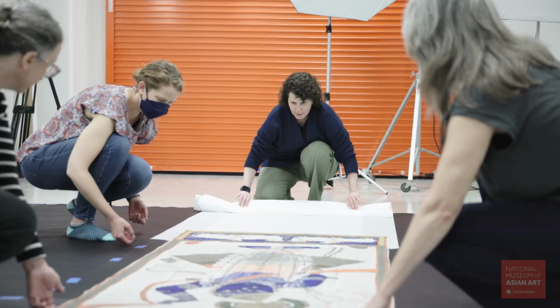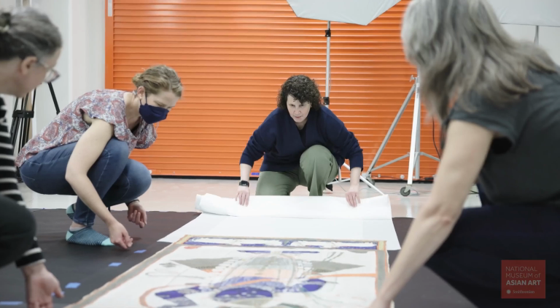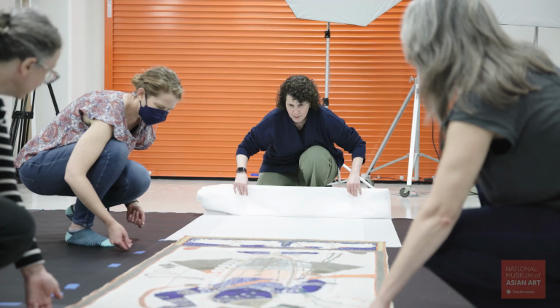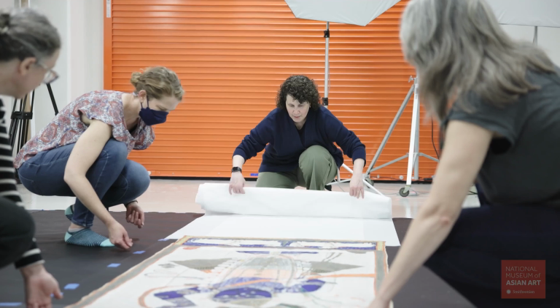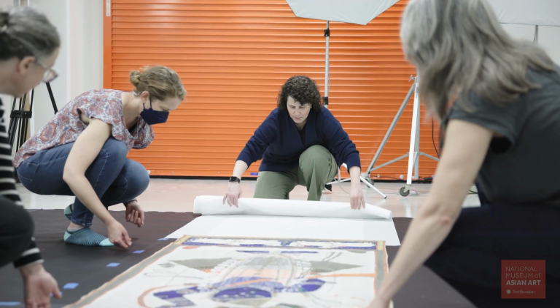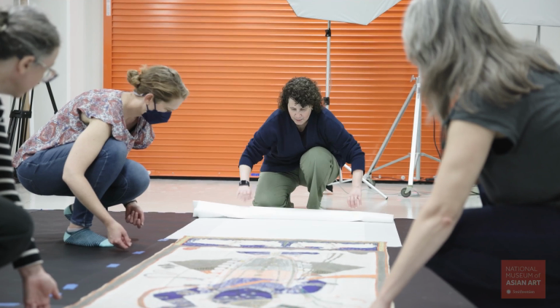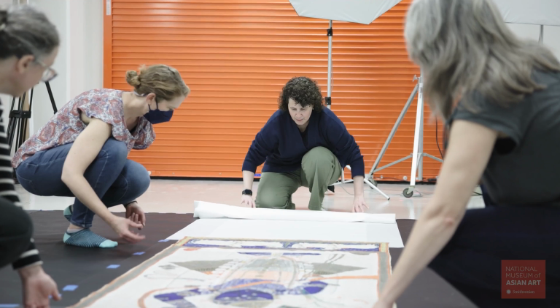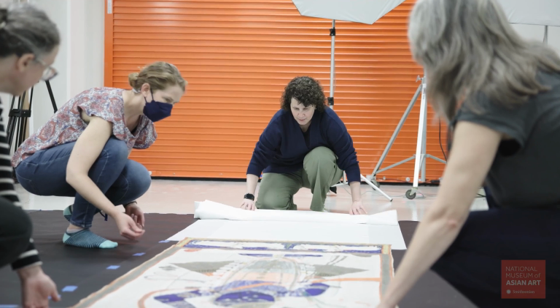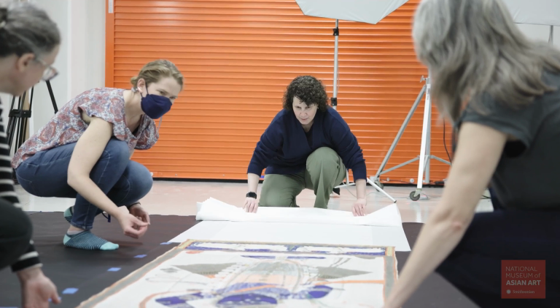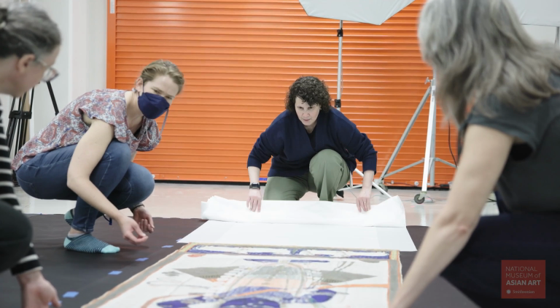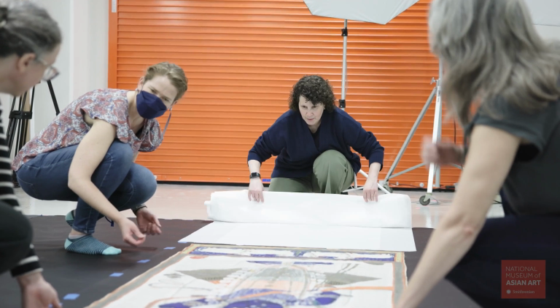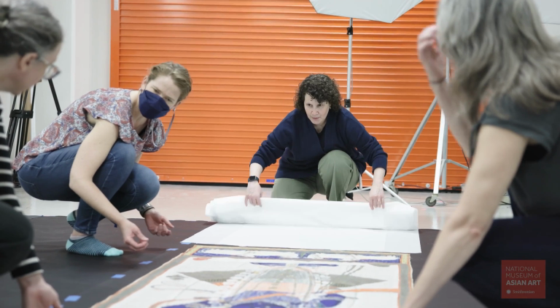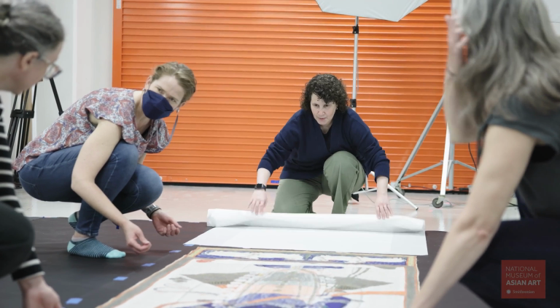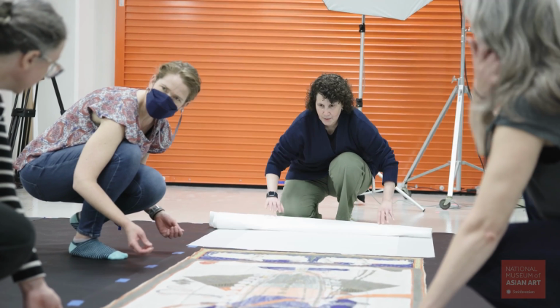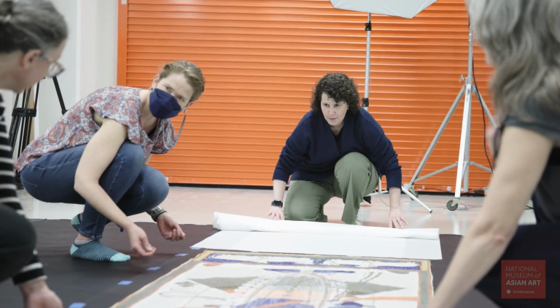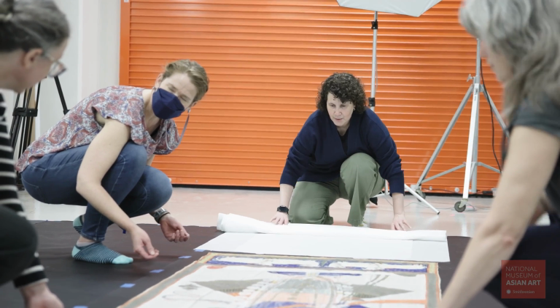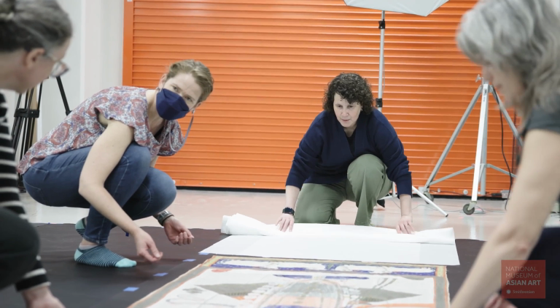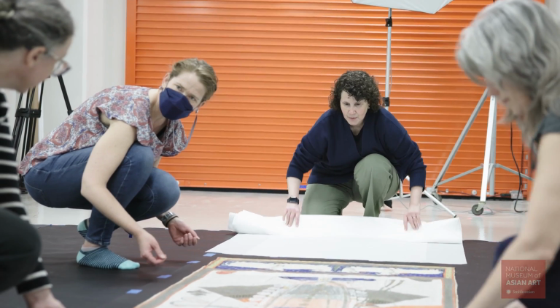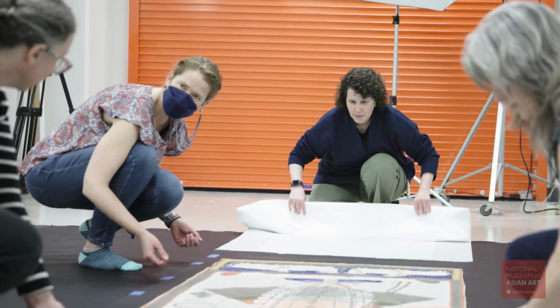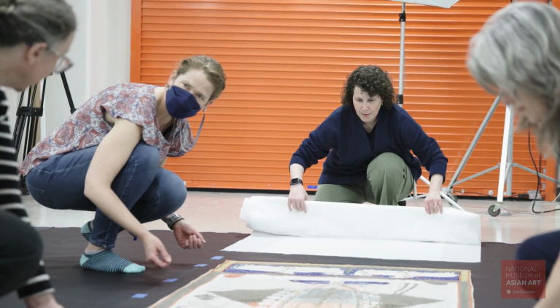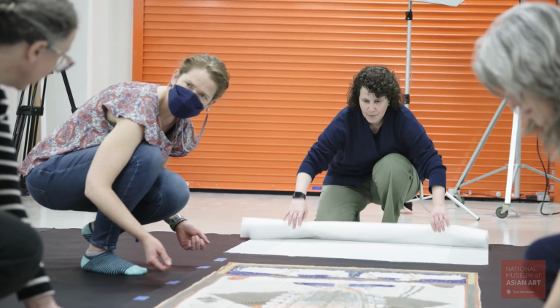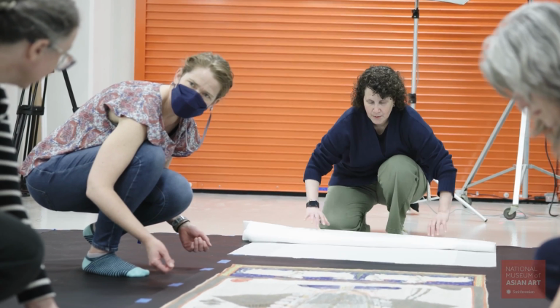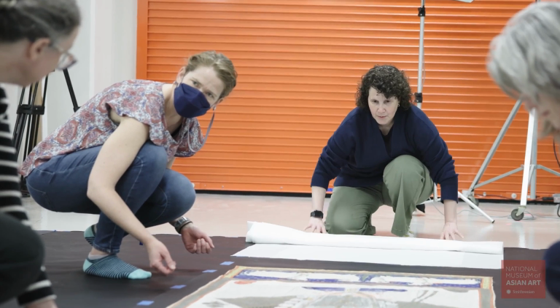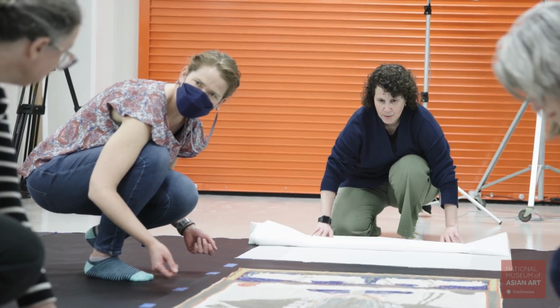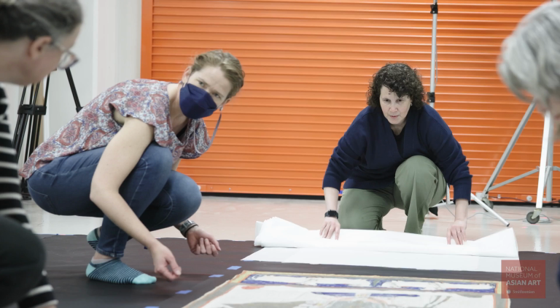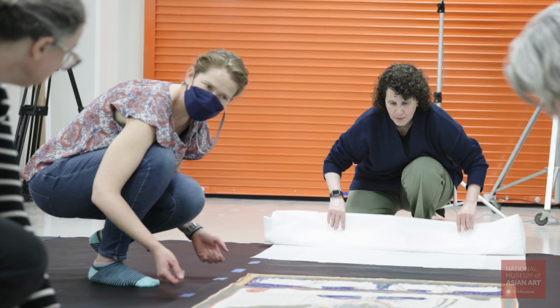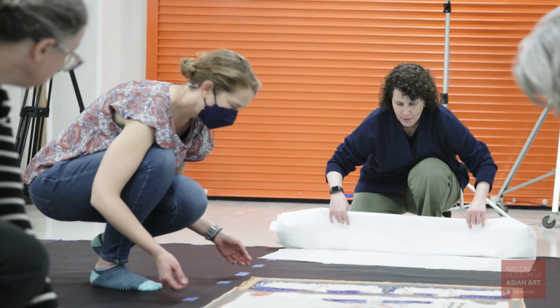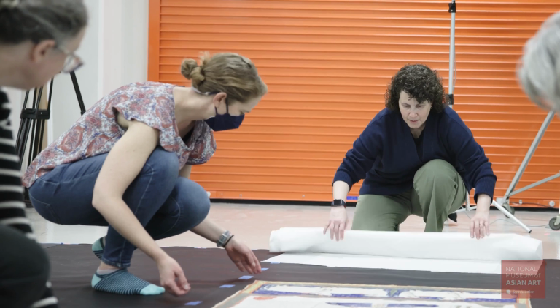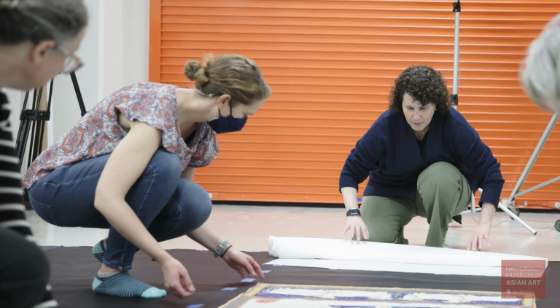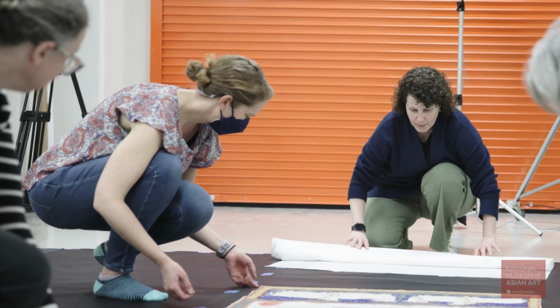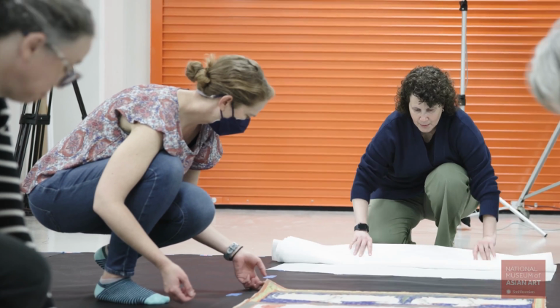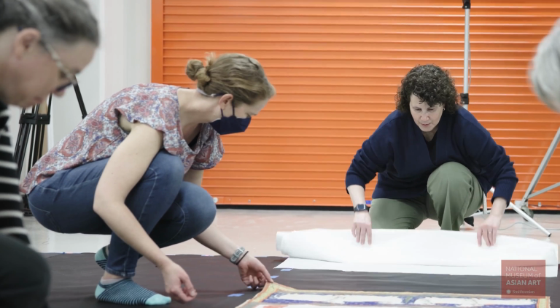To carry out imaging on such large paintings, we collaborated with imaging scientist E. Keats Webb from the Smithsonian's Museum Conservation Institute.